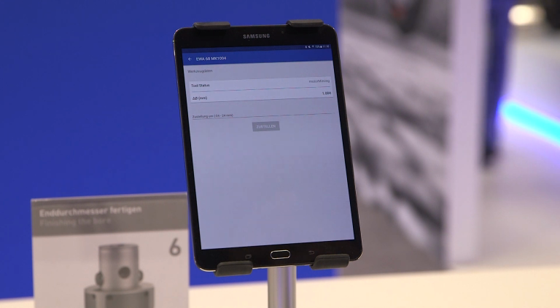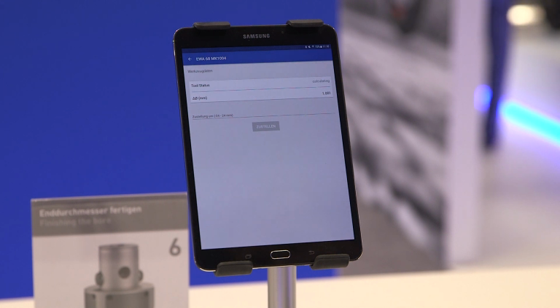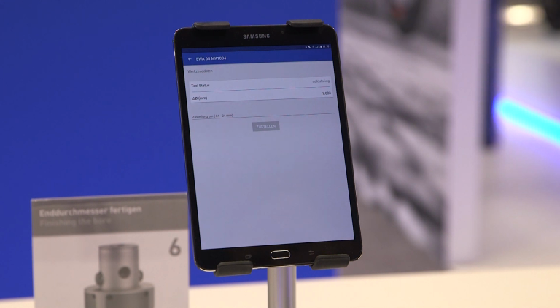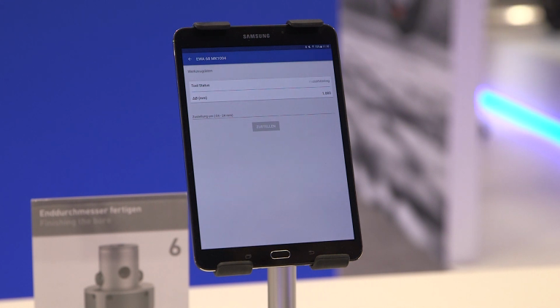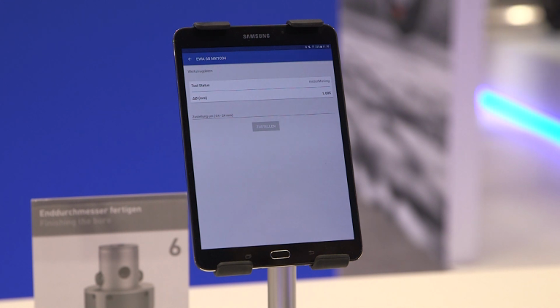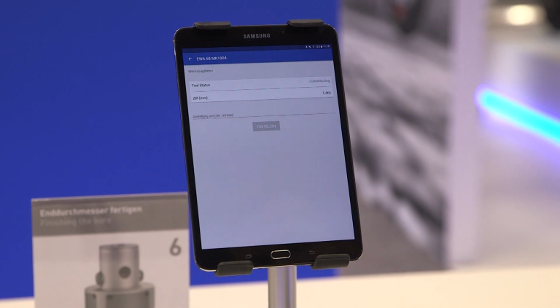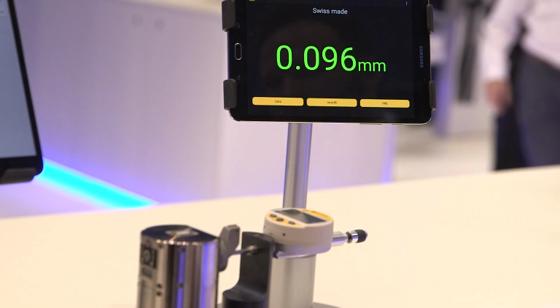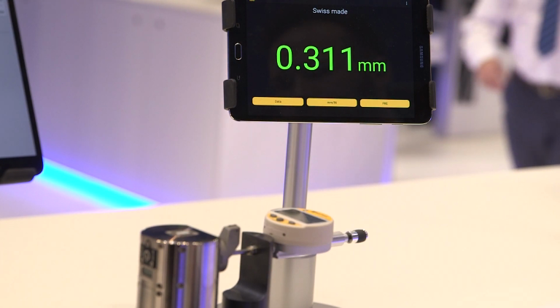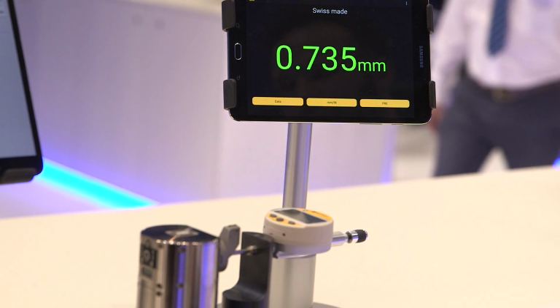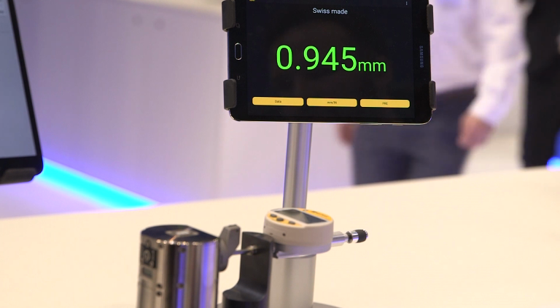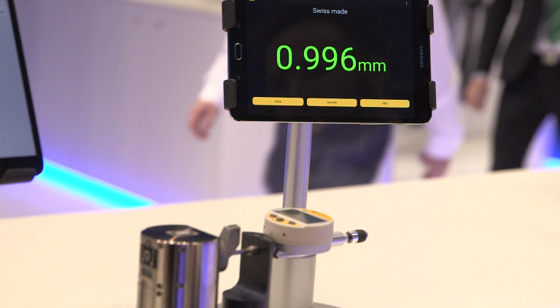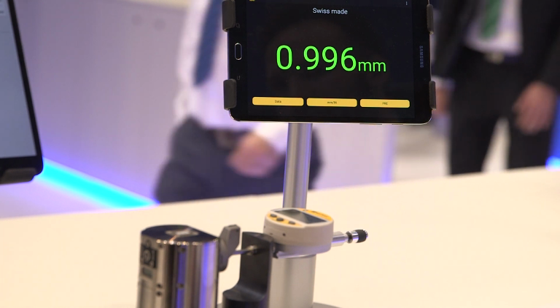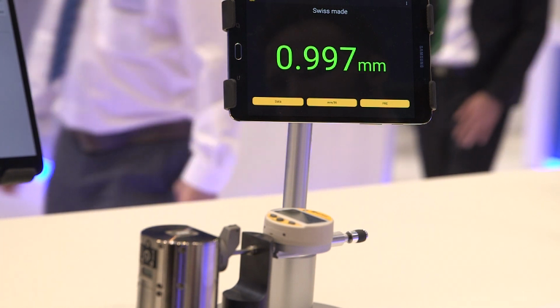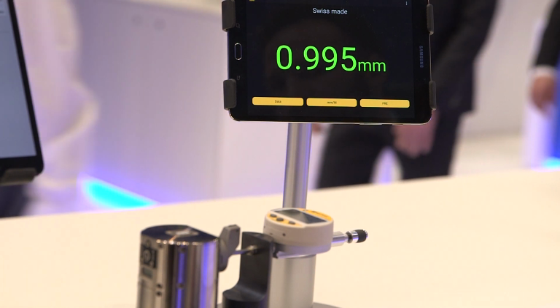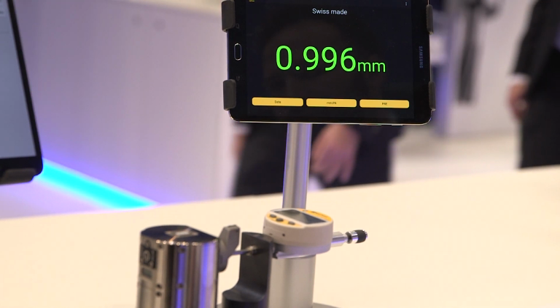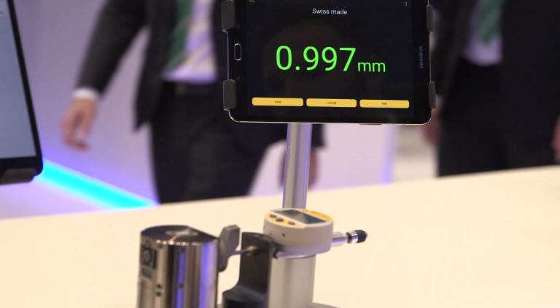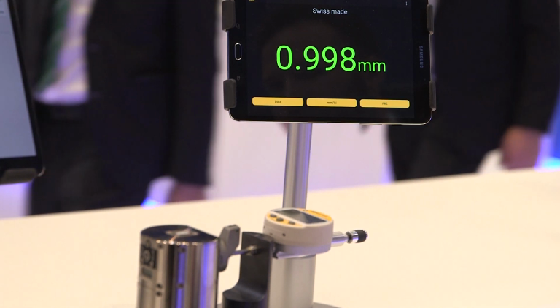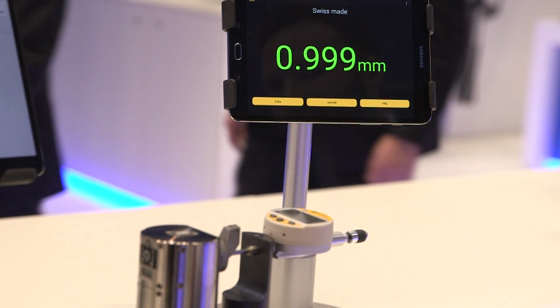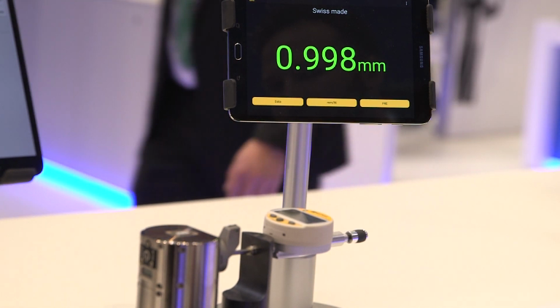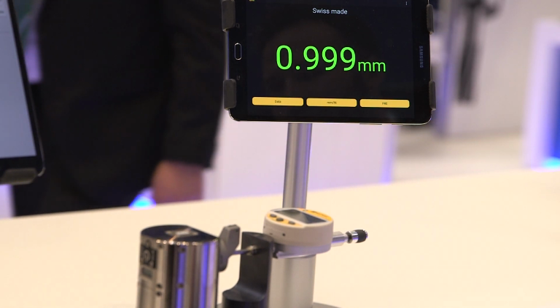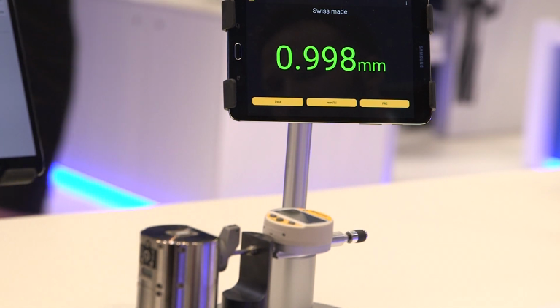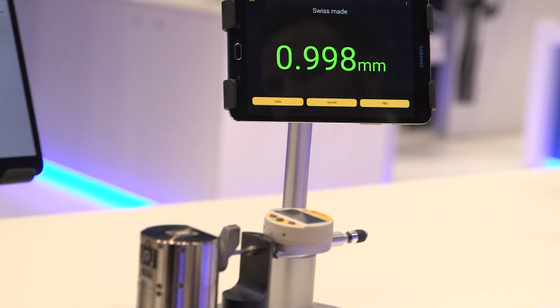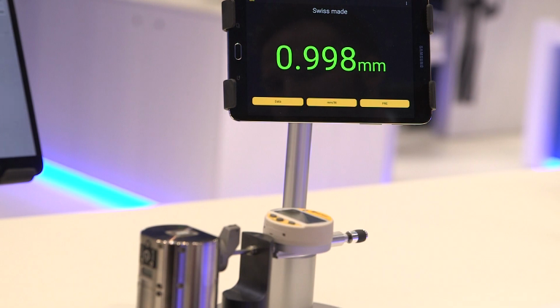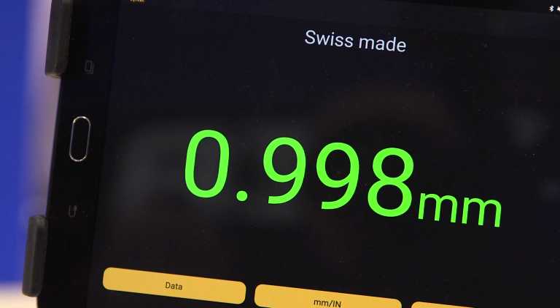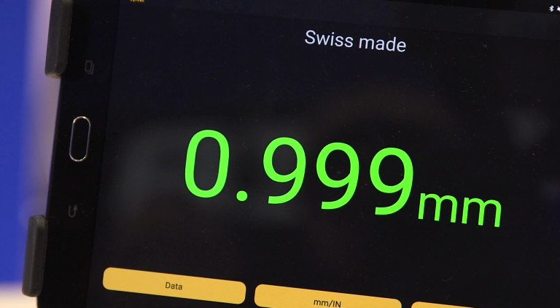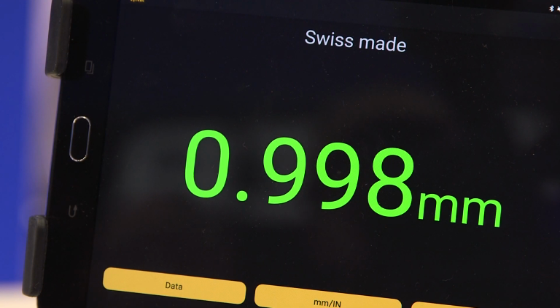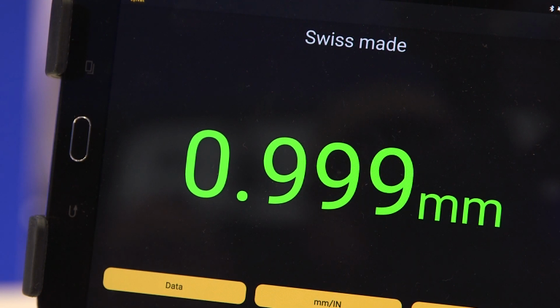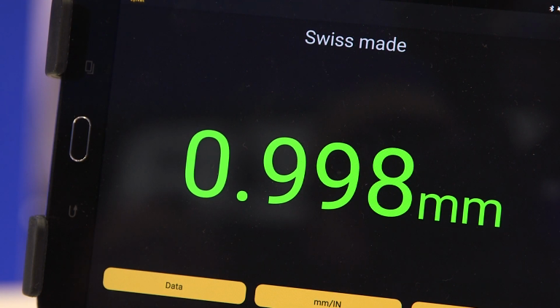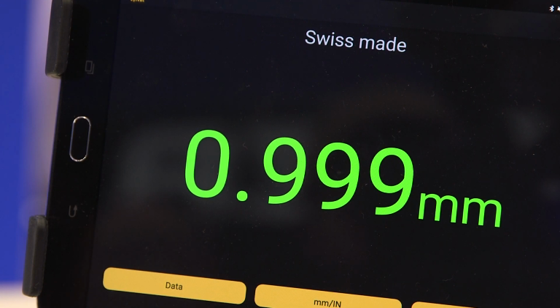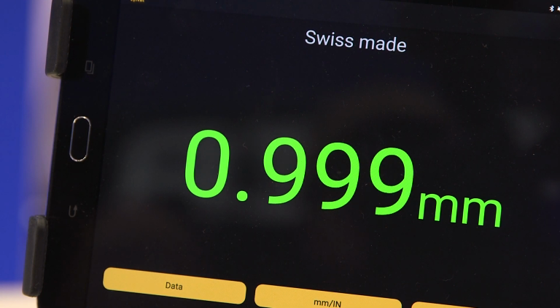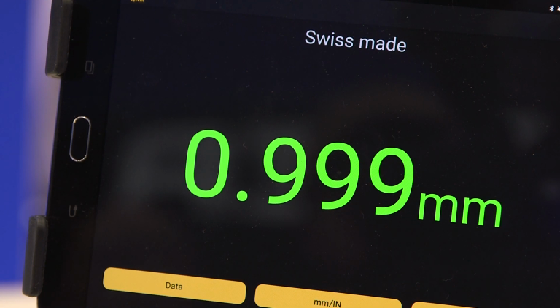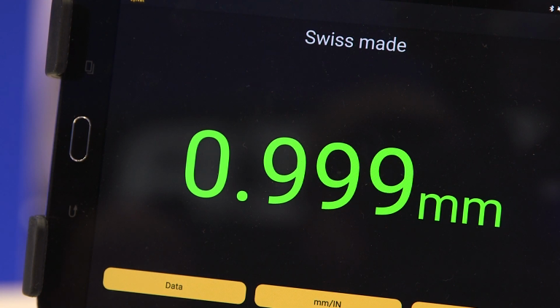For example, to control — push here — let's just adjust one millimeter, like 1.0, okay. Adjust. So the boring hat is moving the tool carrier by itself, just controlled over the app.